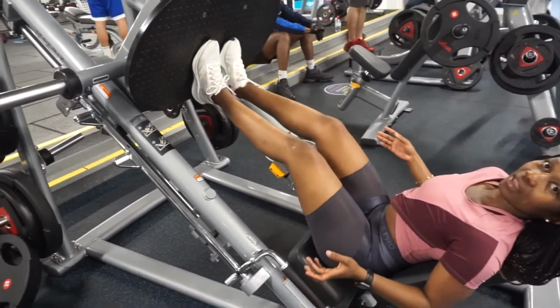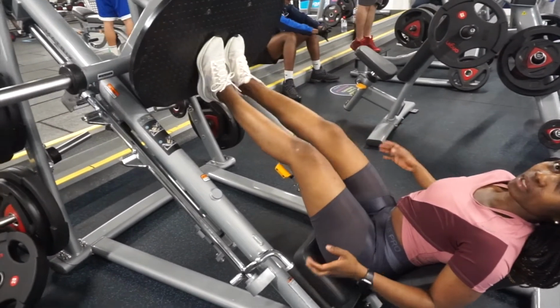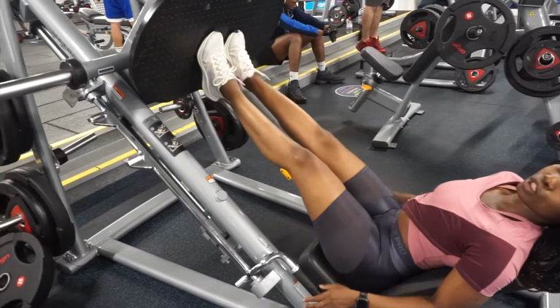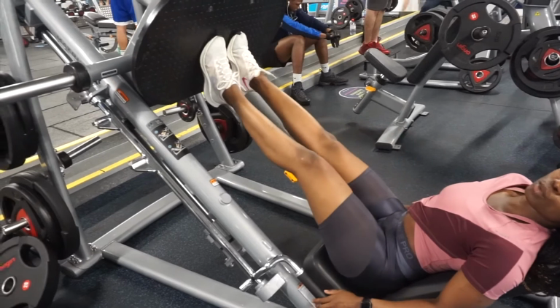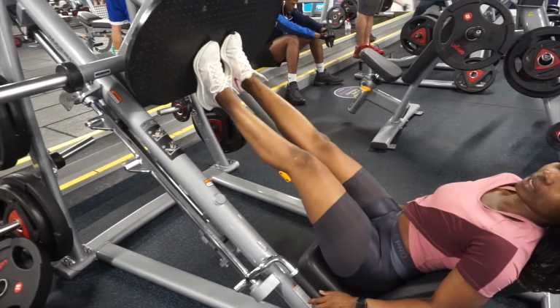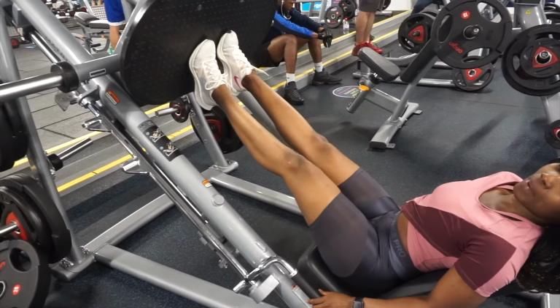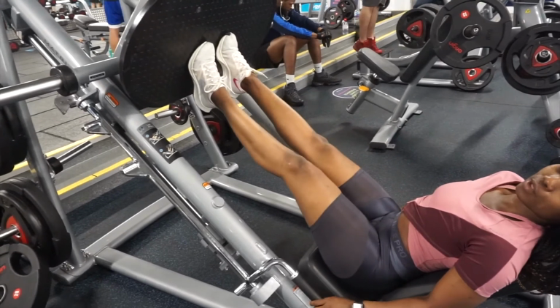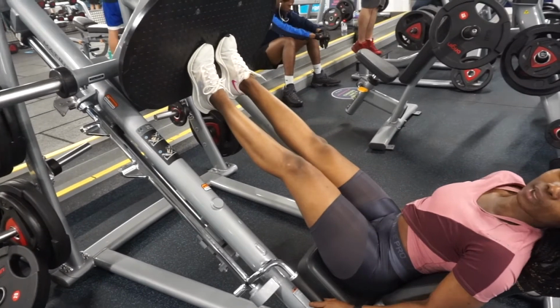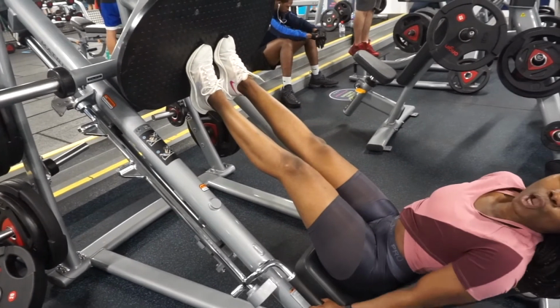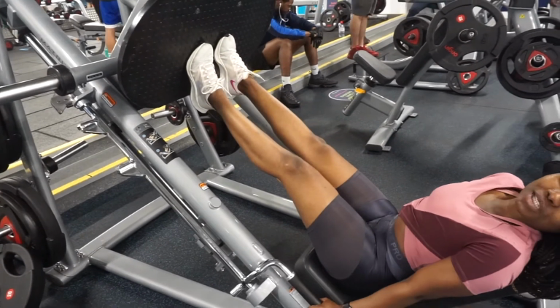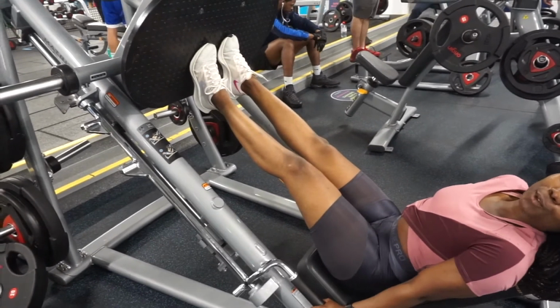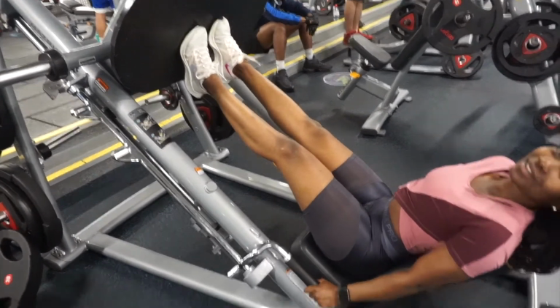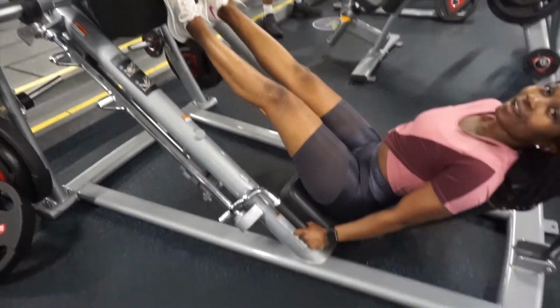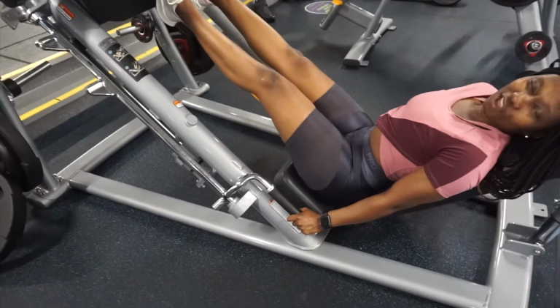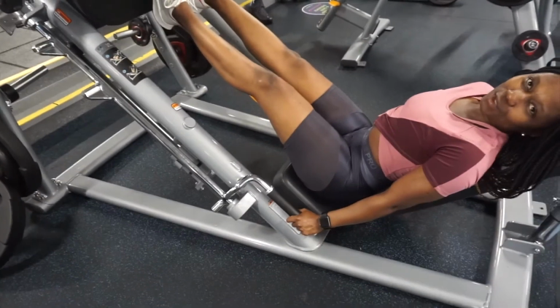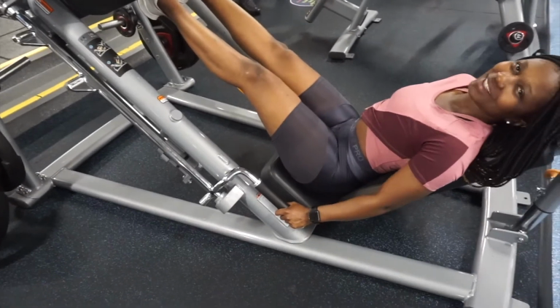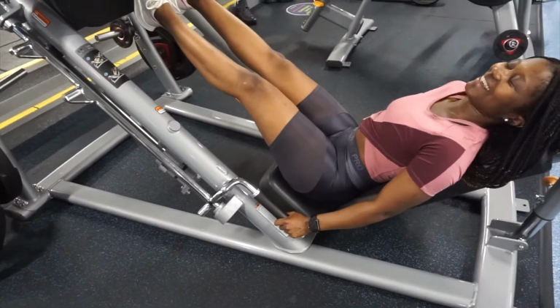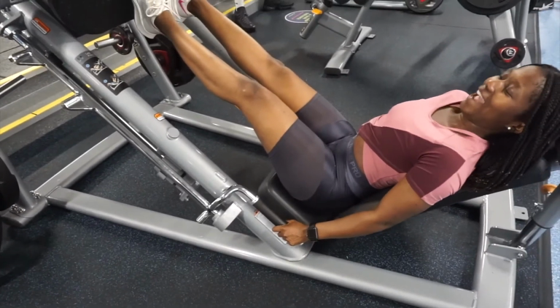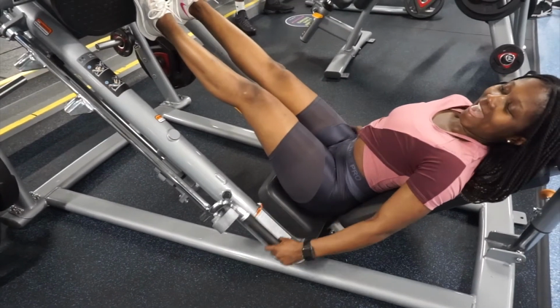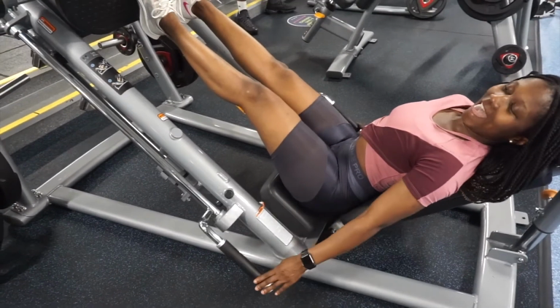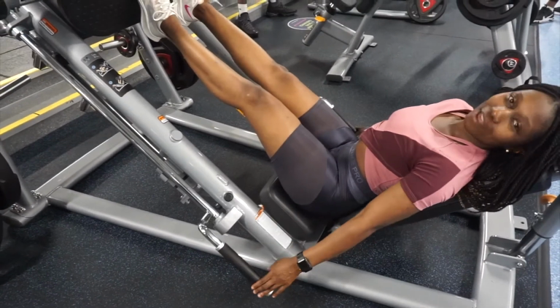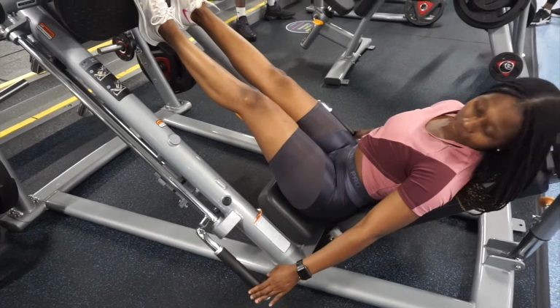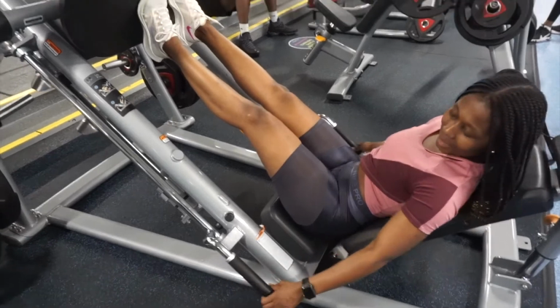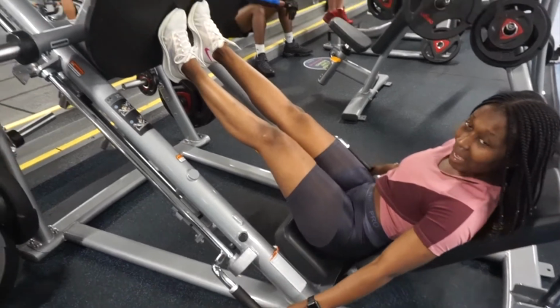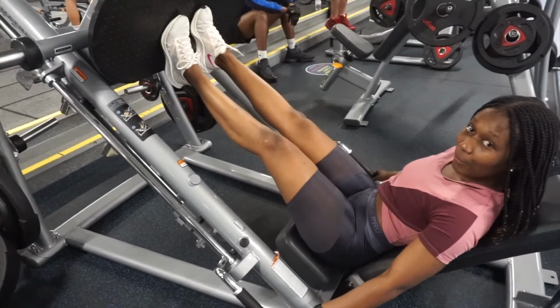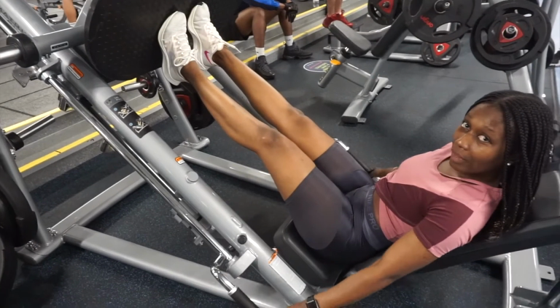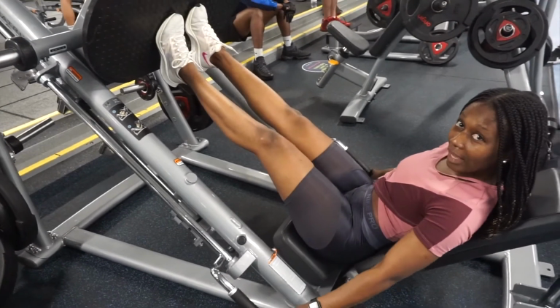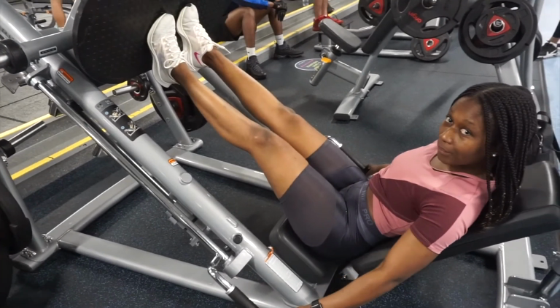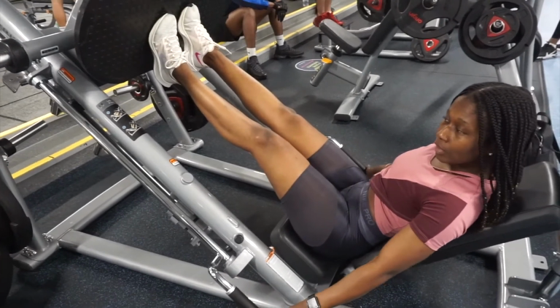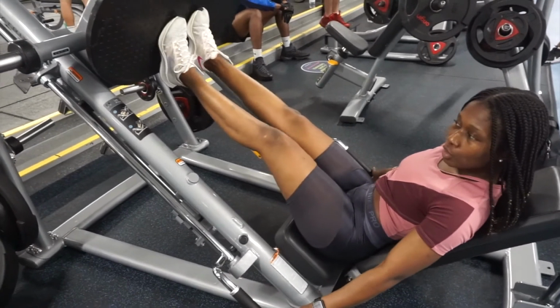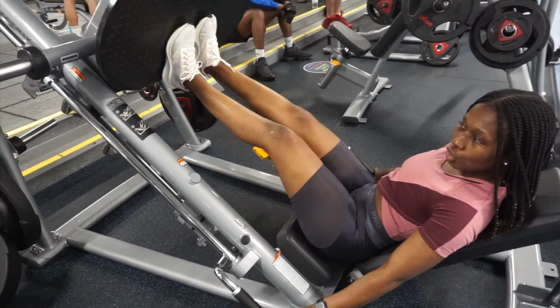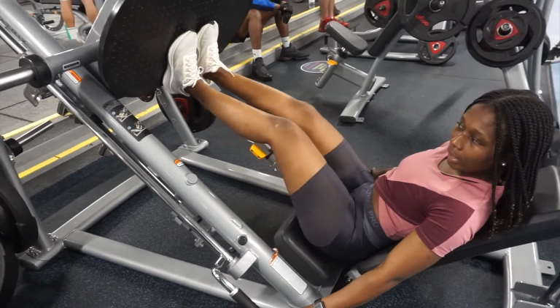Bring the seat up a little bit — because I'm short — pull the handle out and then lock it back into place. And that is how you use the leg press.